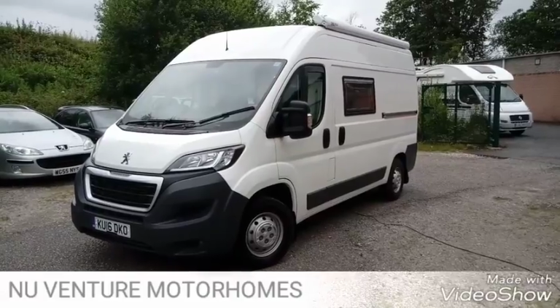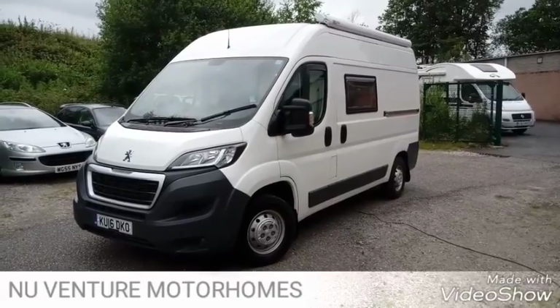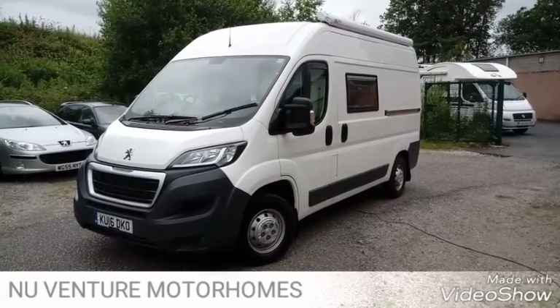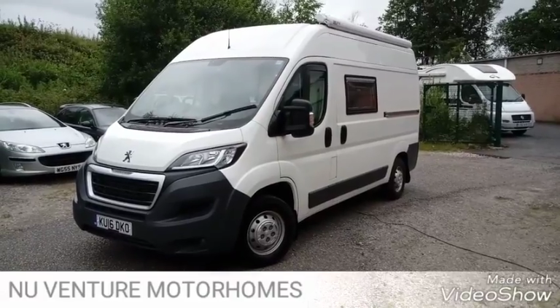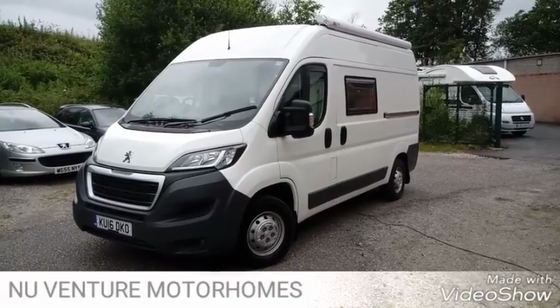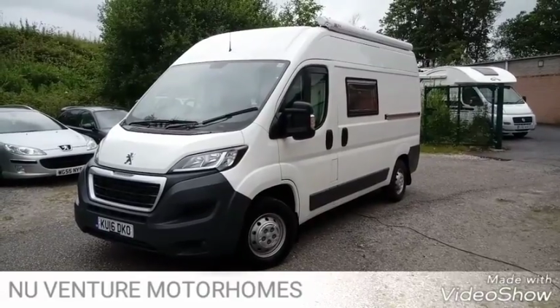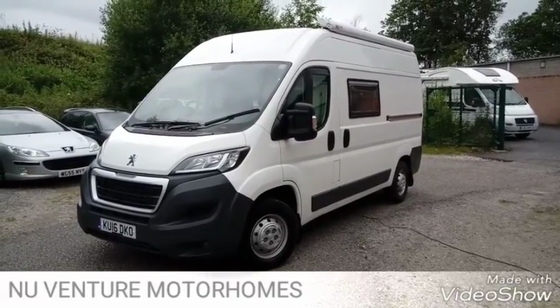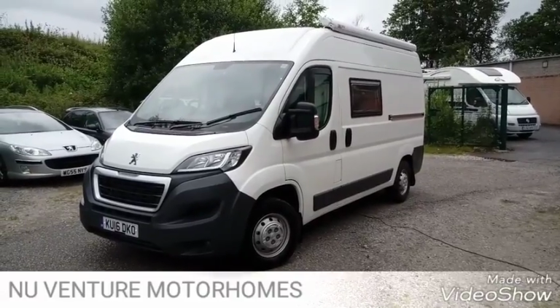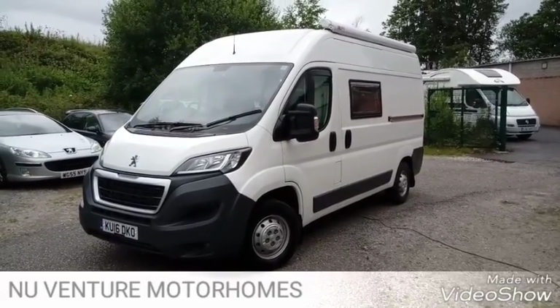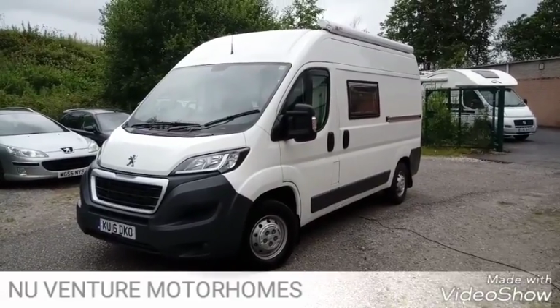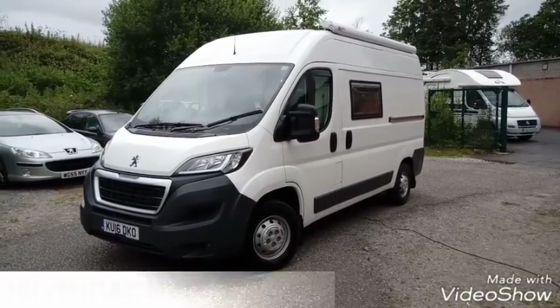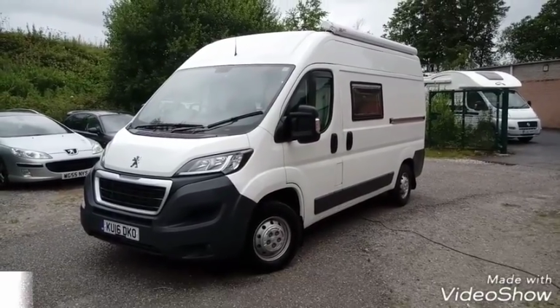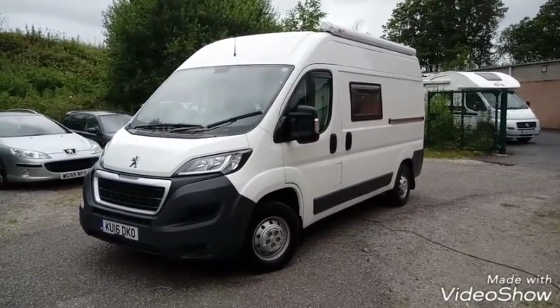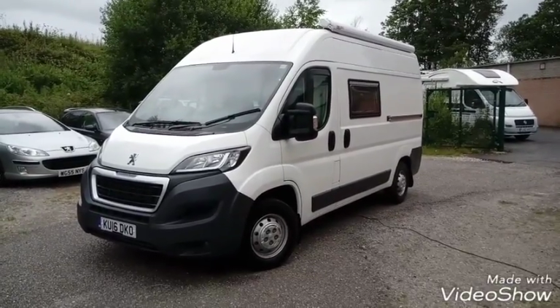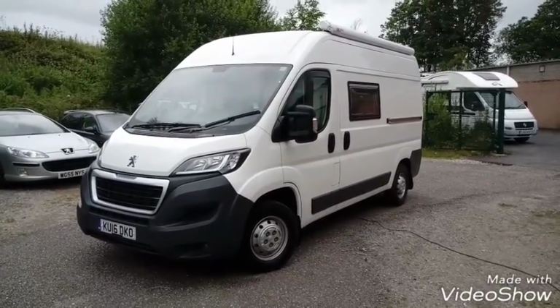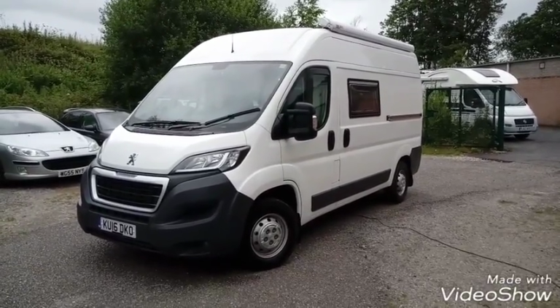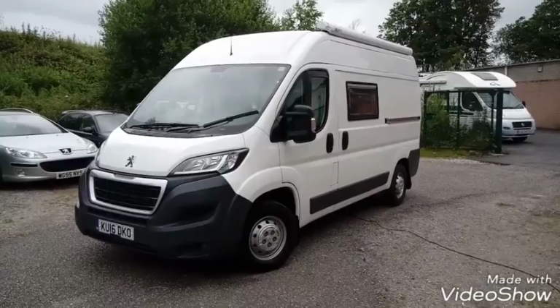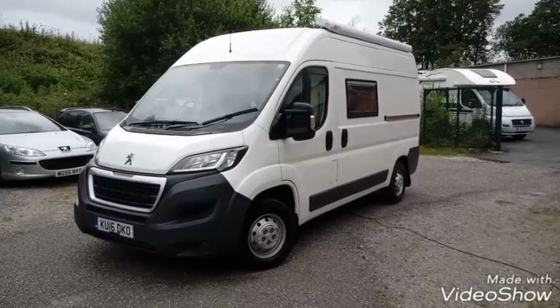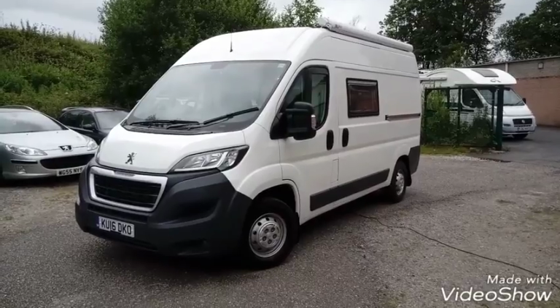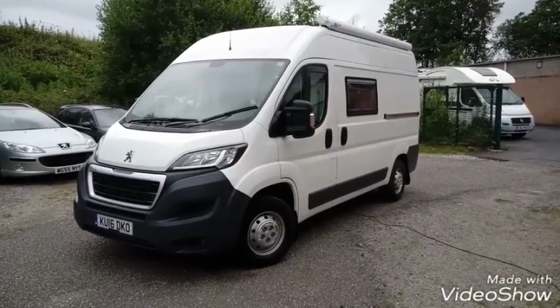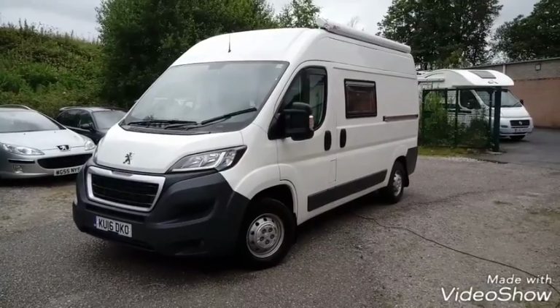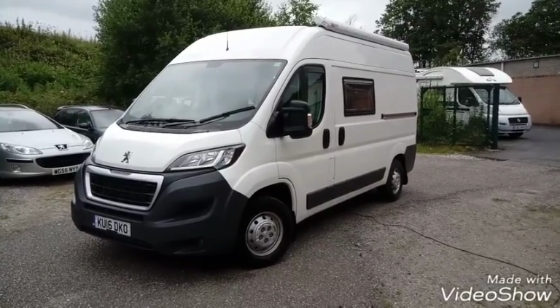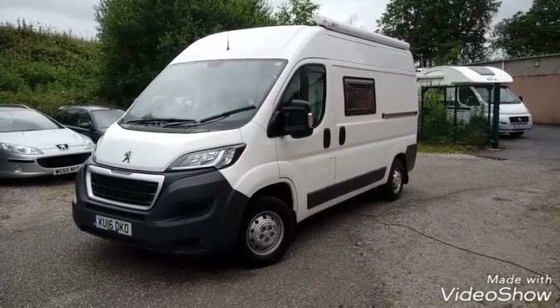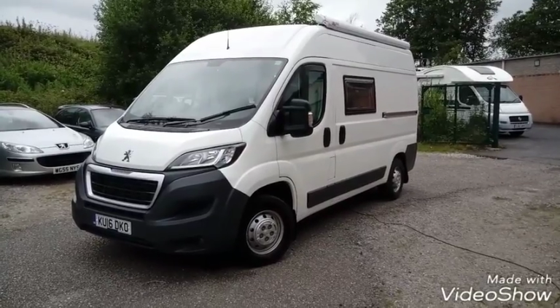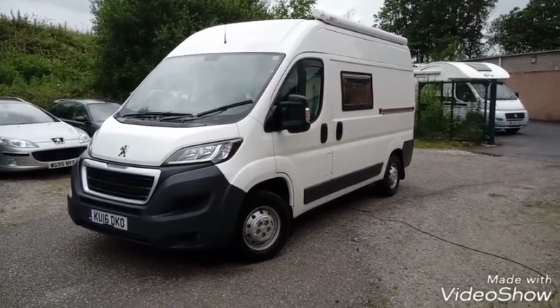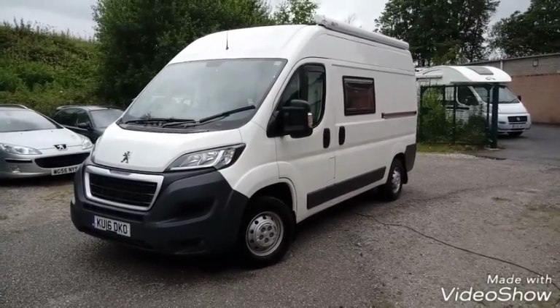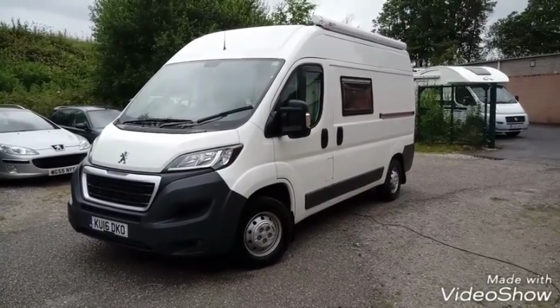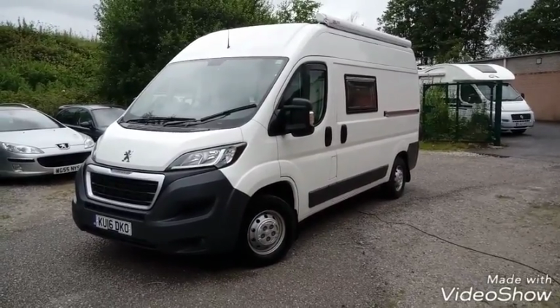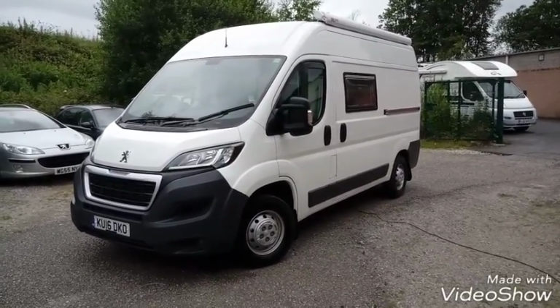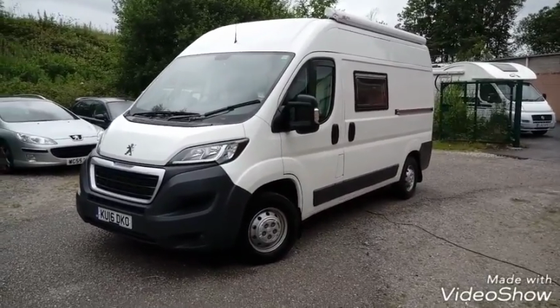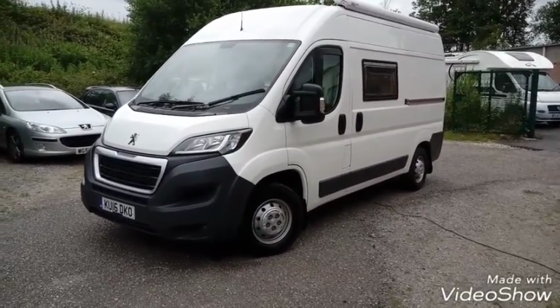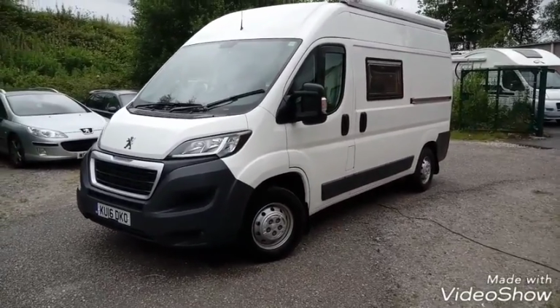Hi guys, today I'm going to be showing you around the latest conversion coming to the factory. This is based on a medium wheelbase Peugeot Boxer. I'm going to do a tour on the outside first.